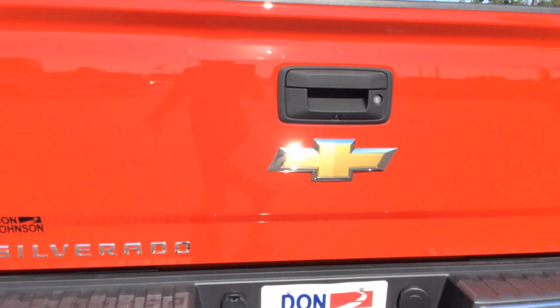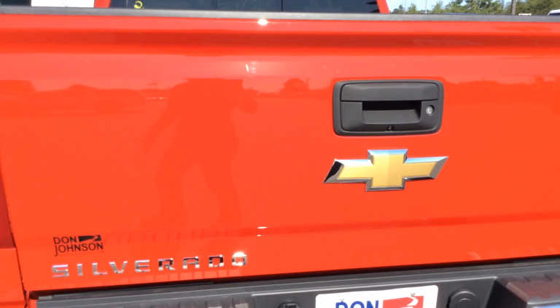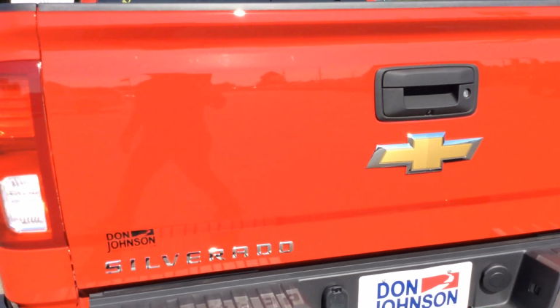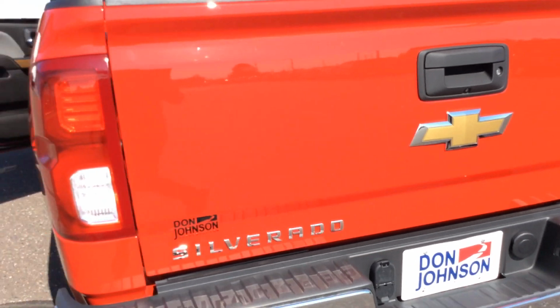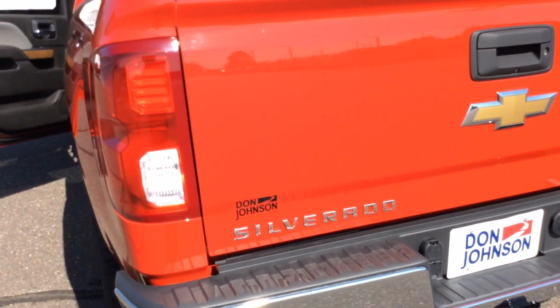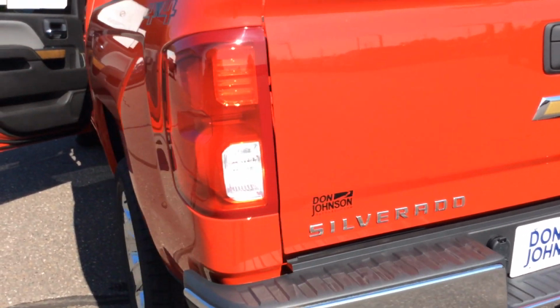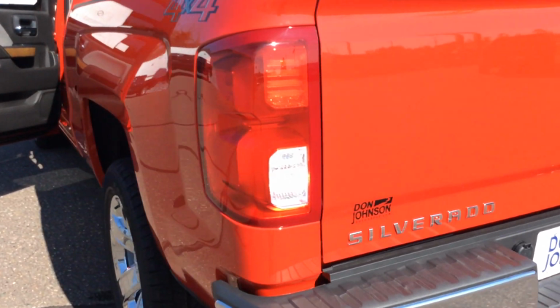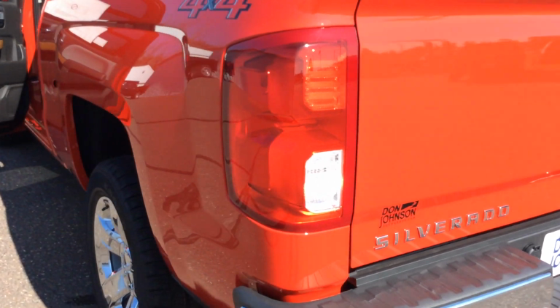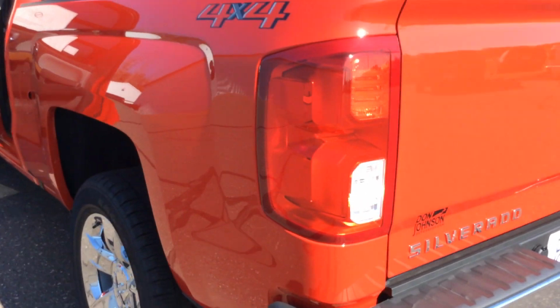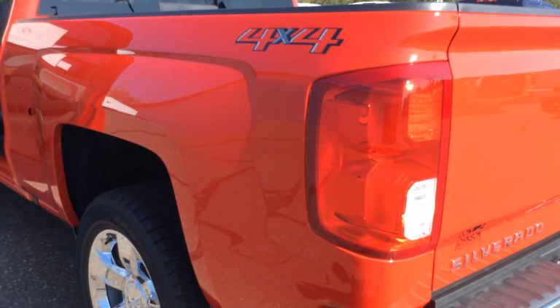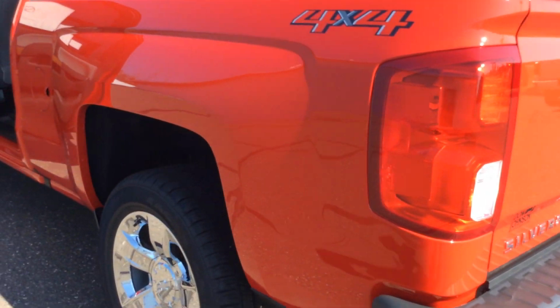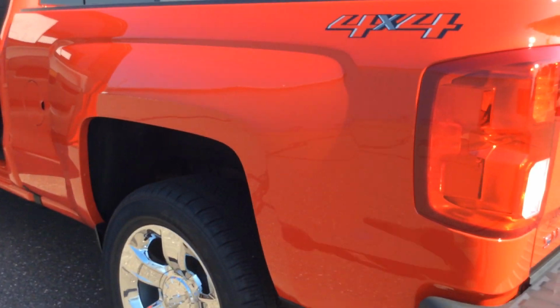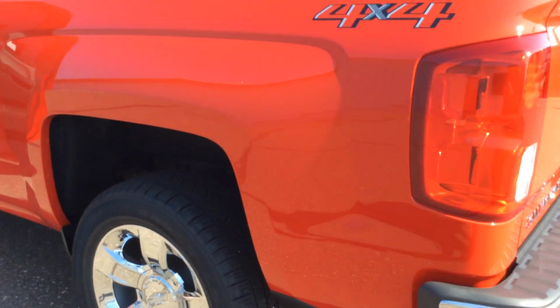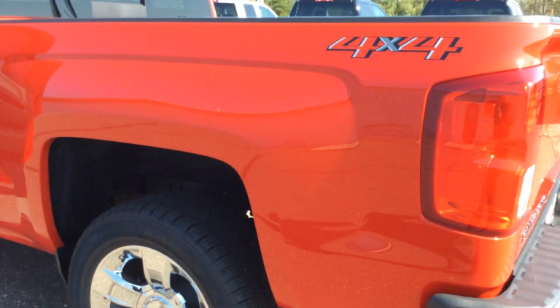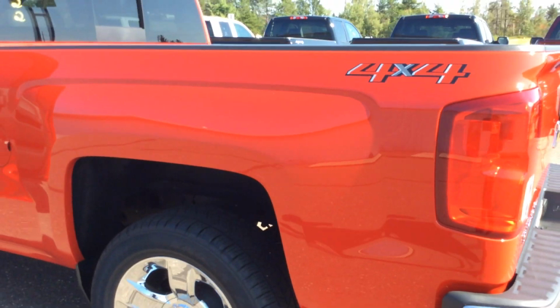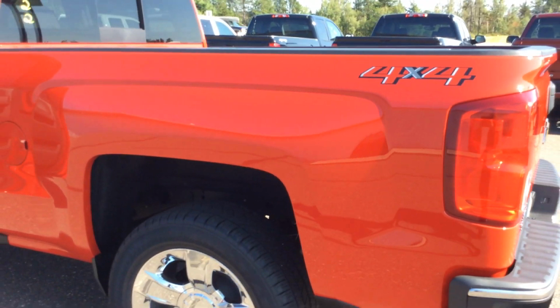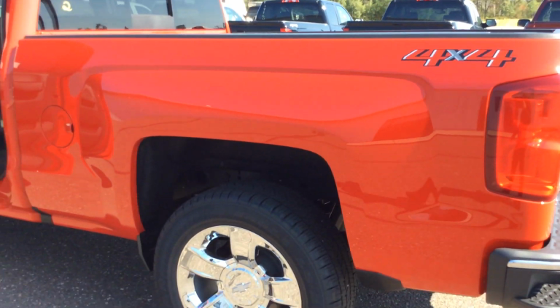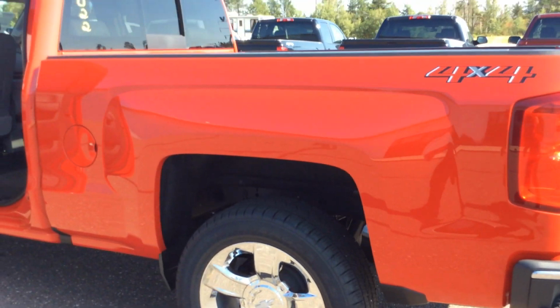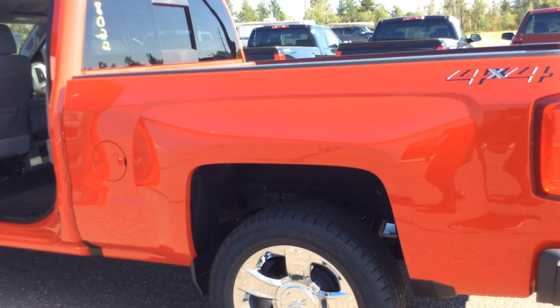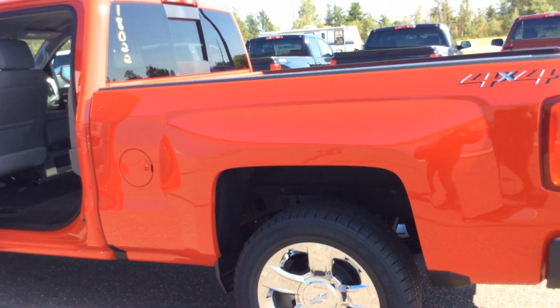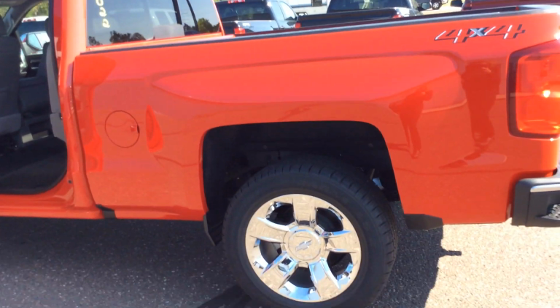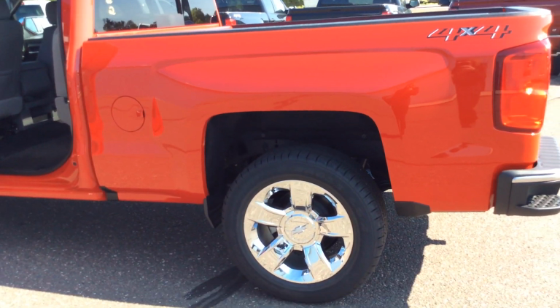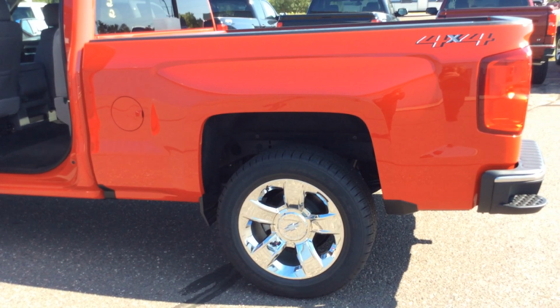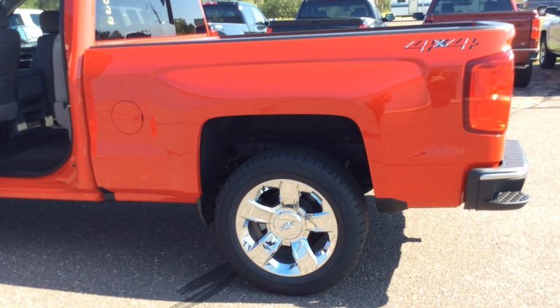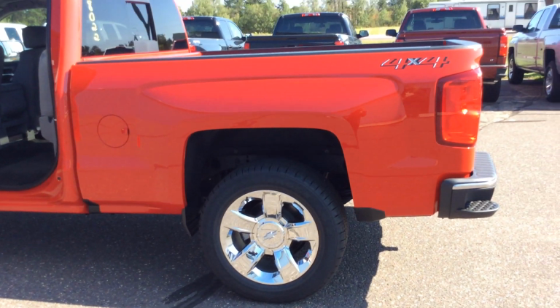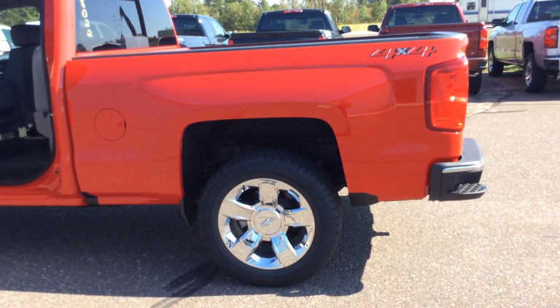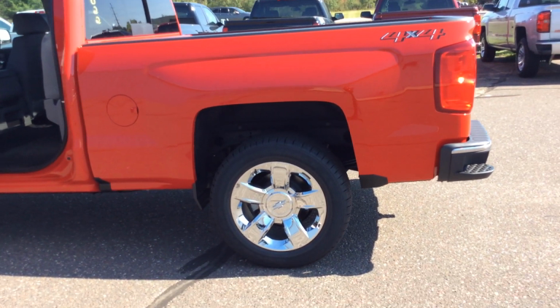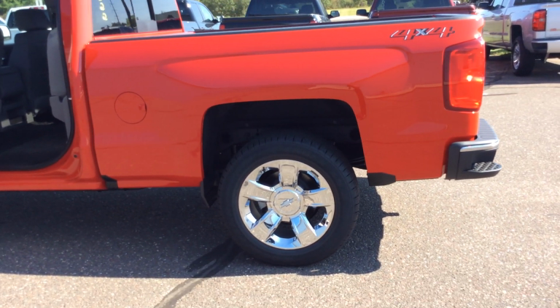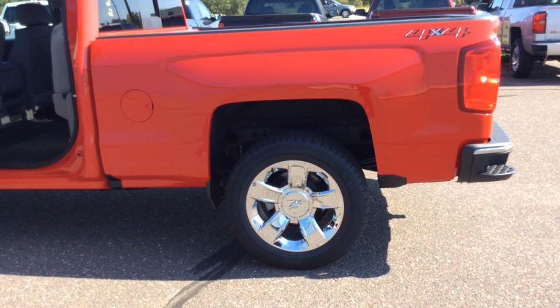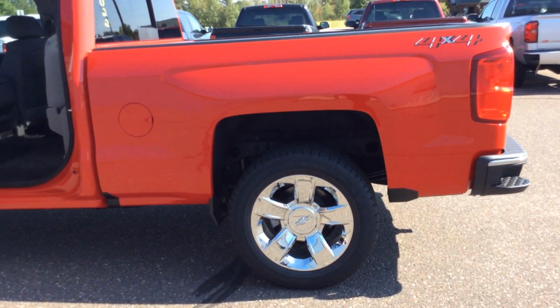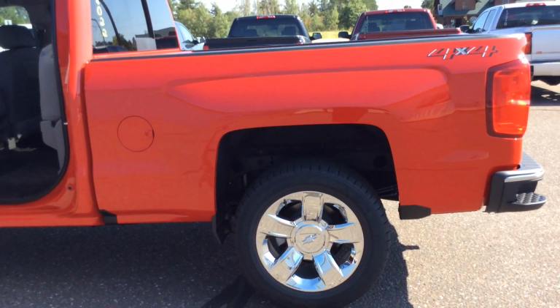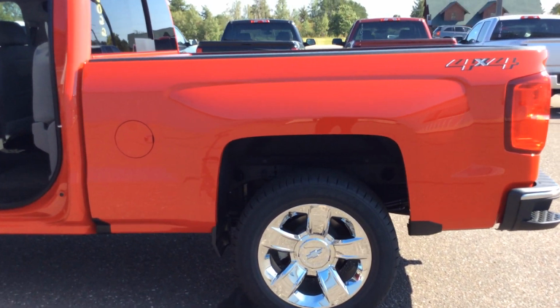As we continue to come around the side here, this particular crew cab is a long box — not a short box crew cab, but it is a long box crew cab.